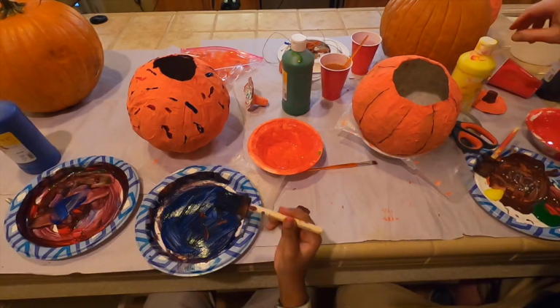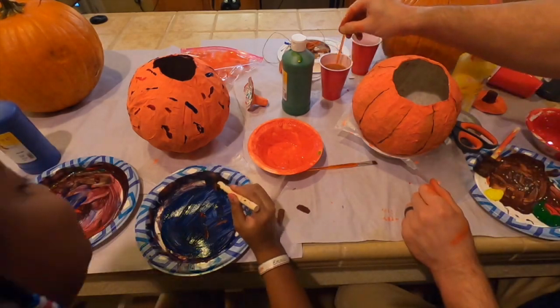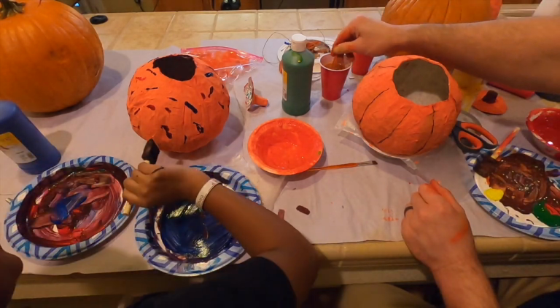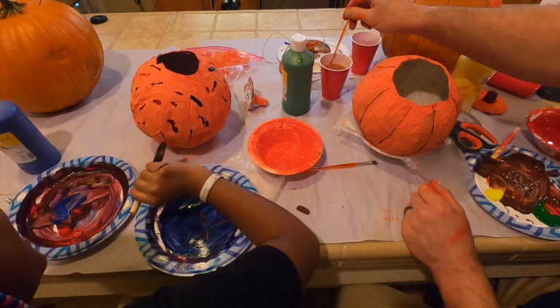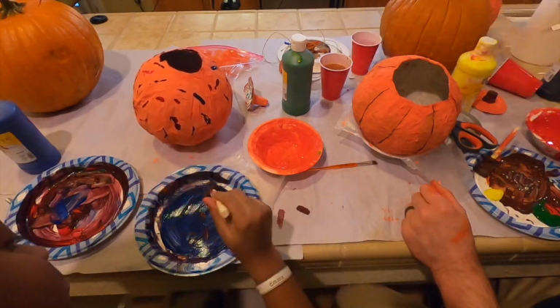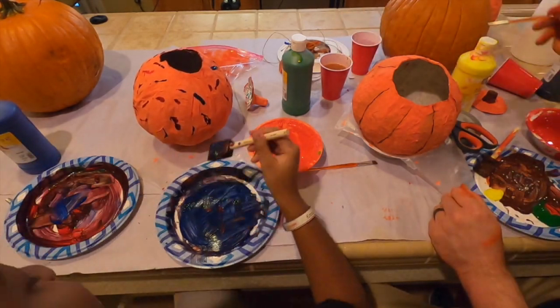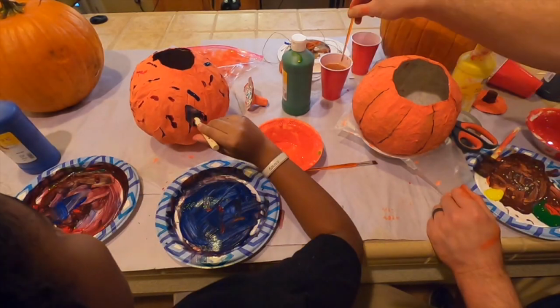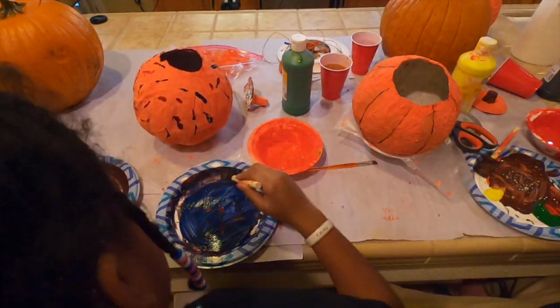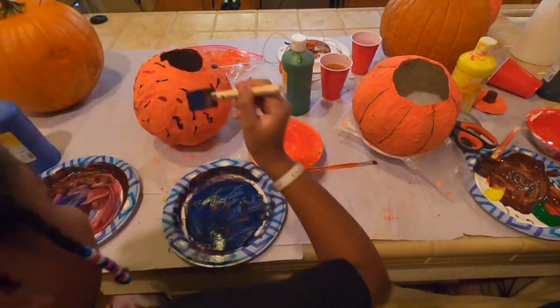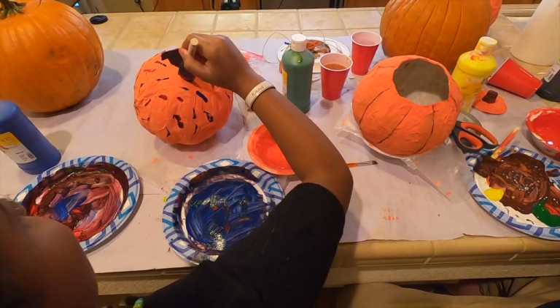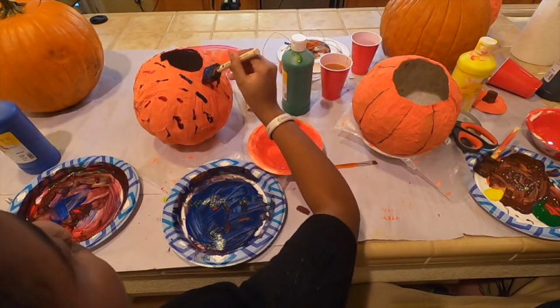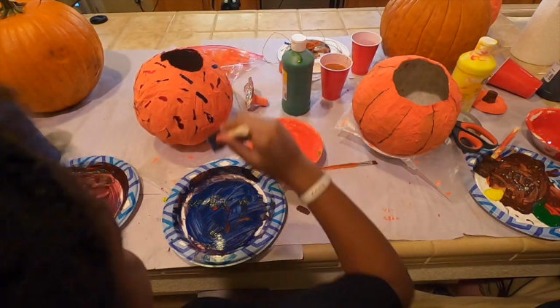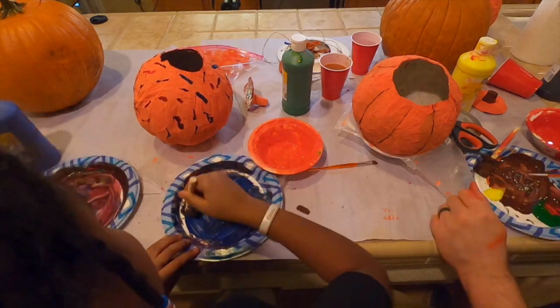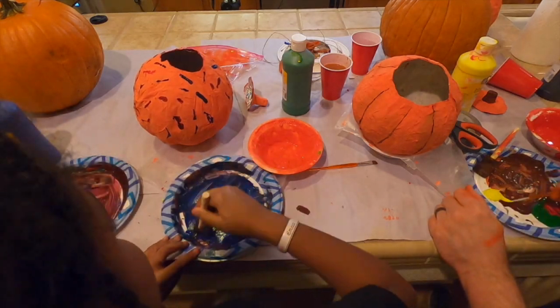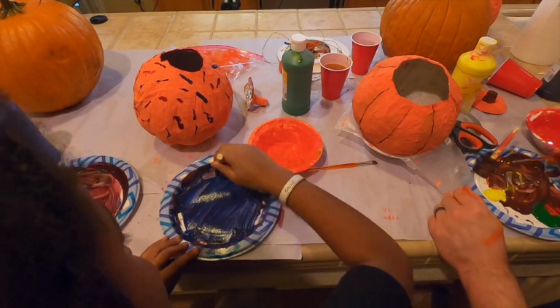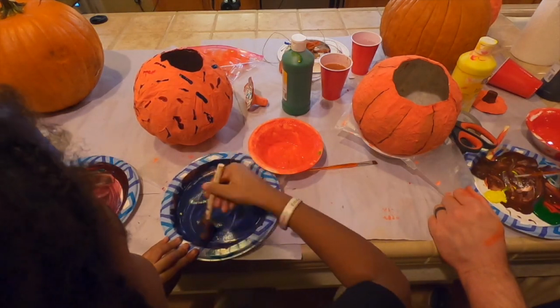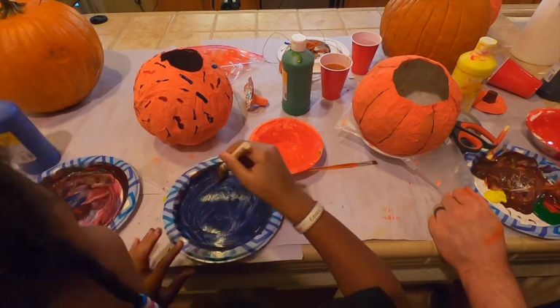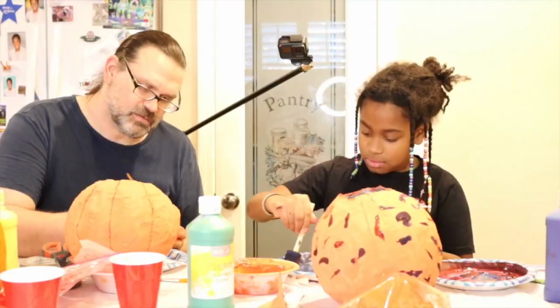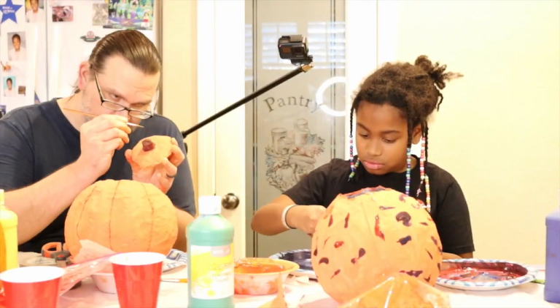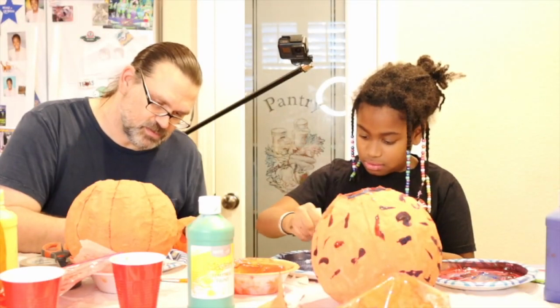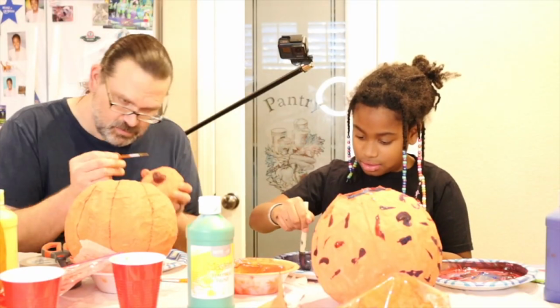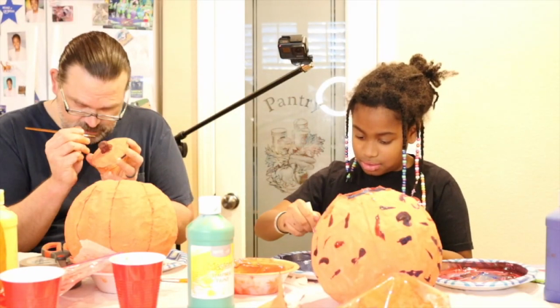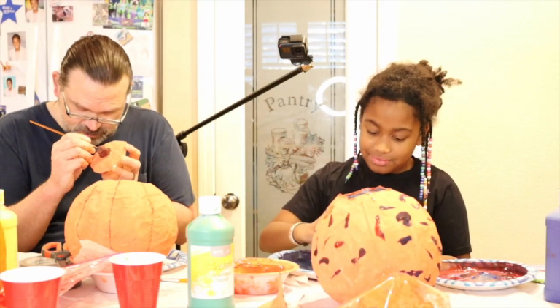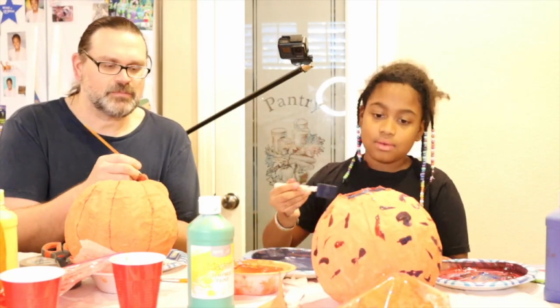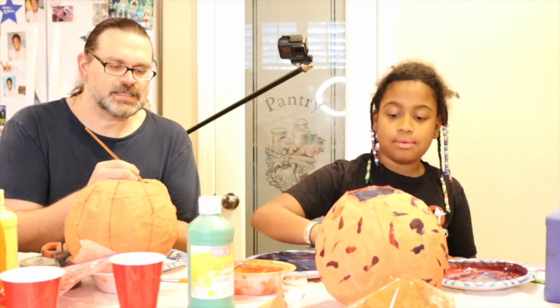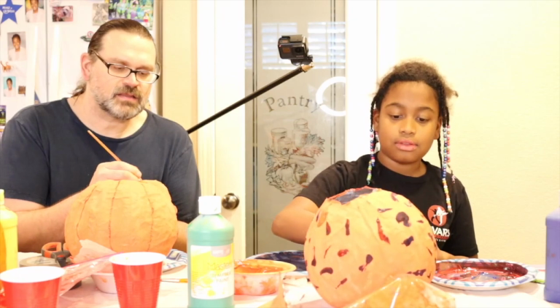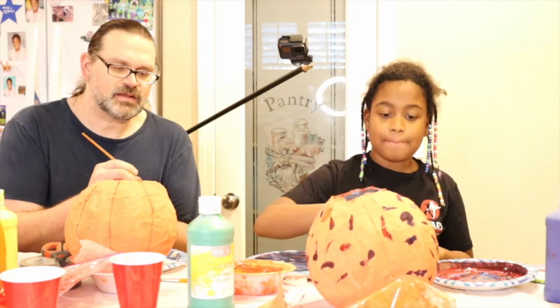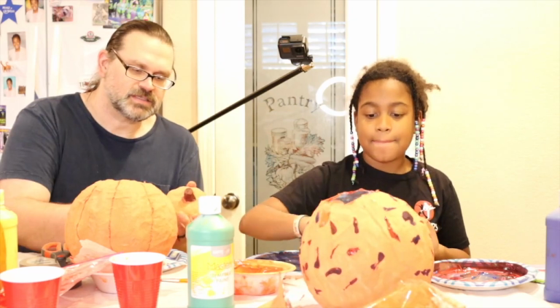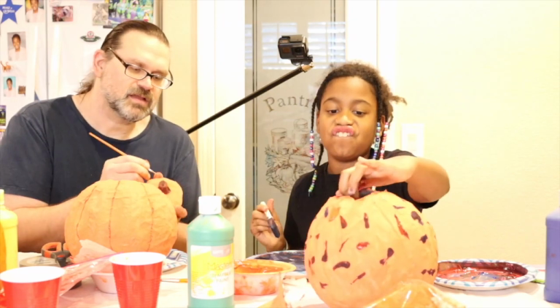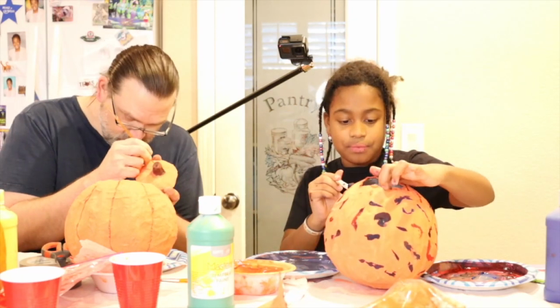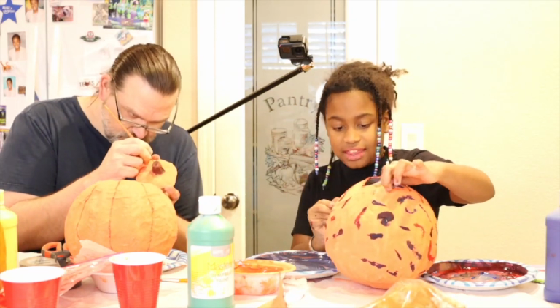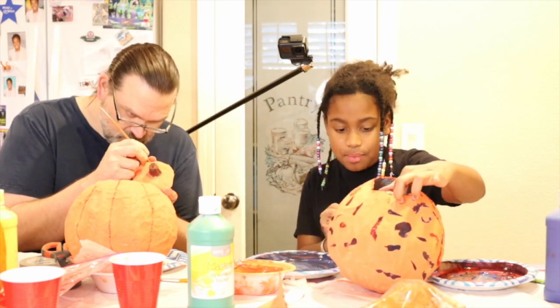Wow, that is super pretty. Mine's really dark right now, but I know it's going to lighten up and I don't want to keep adding colors to try to make it lighter when I know it's already going to get lighter on its own.